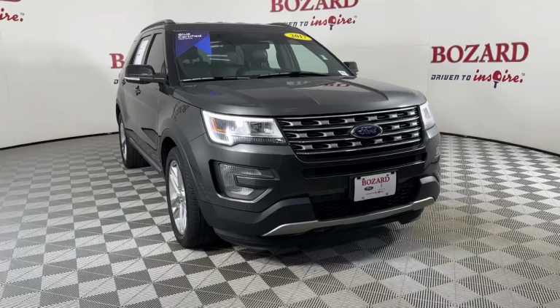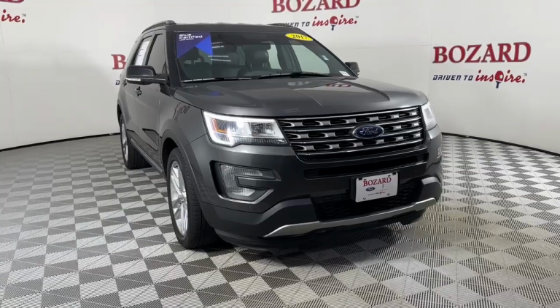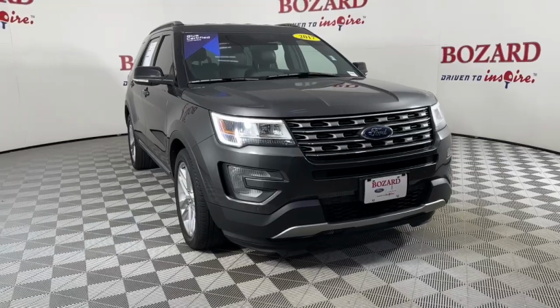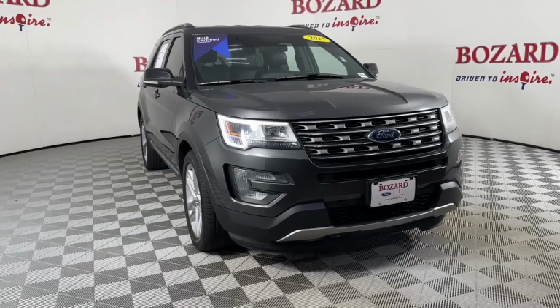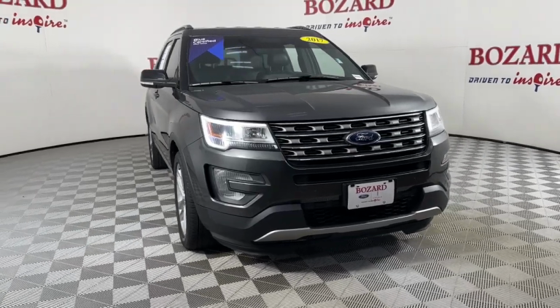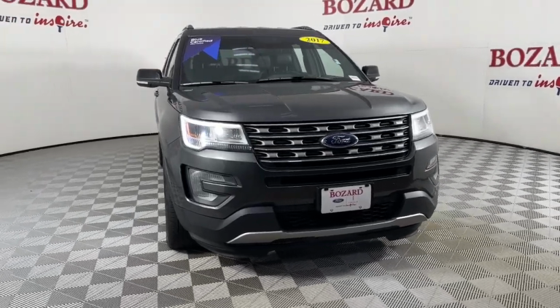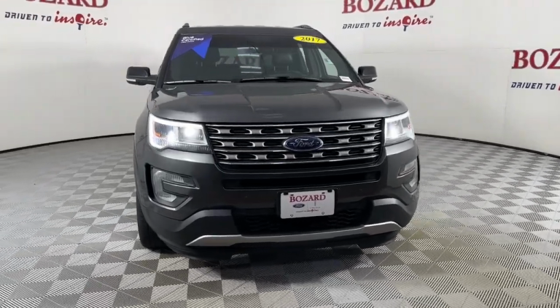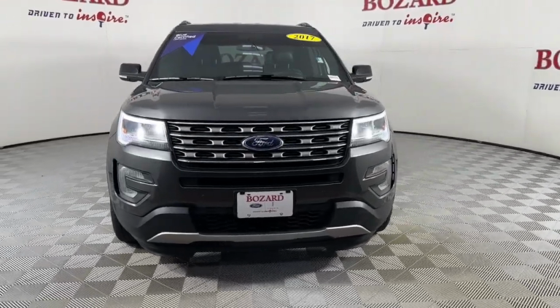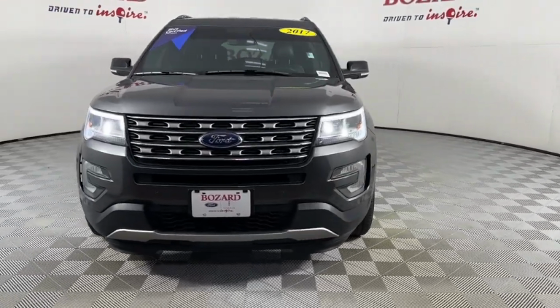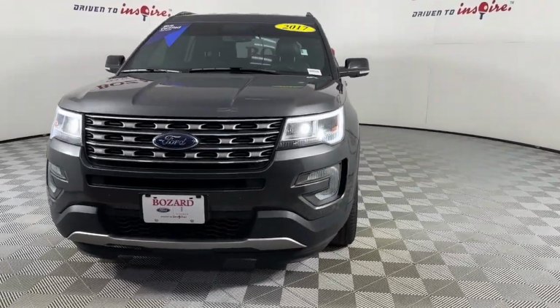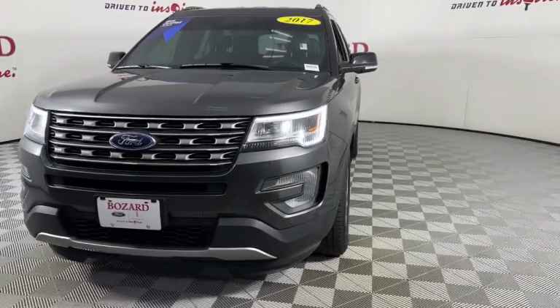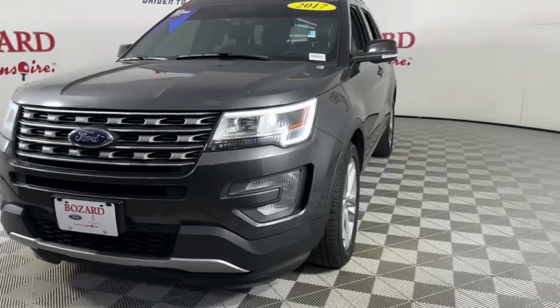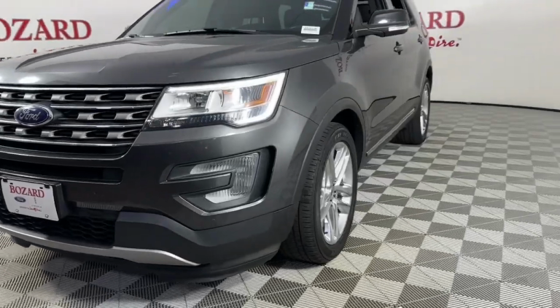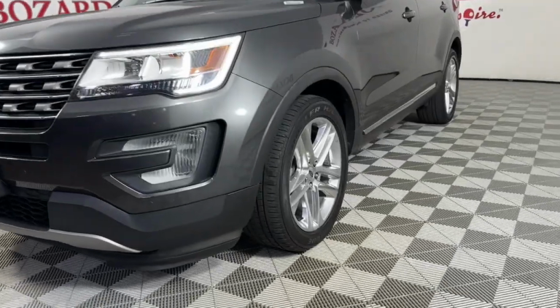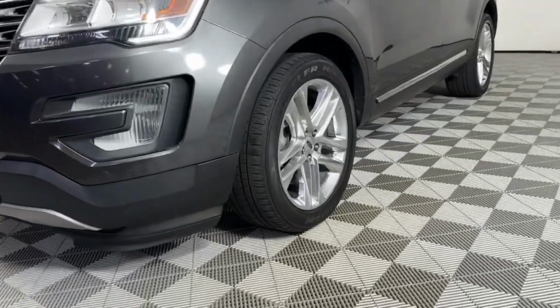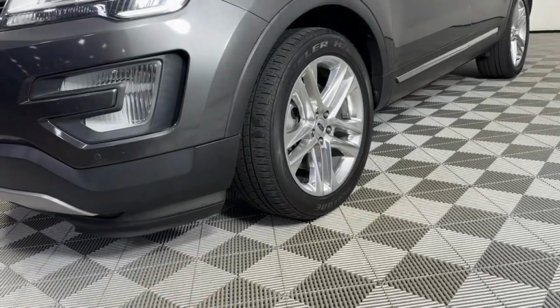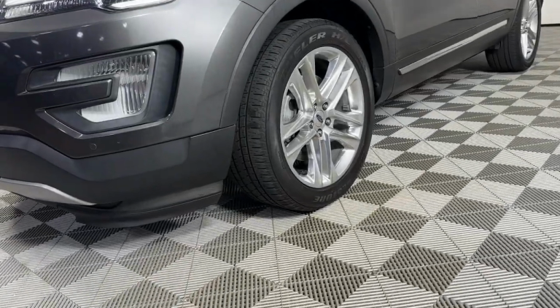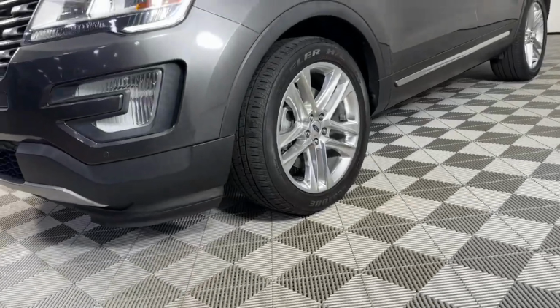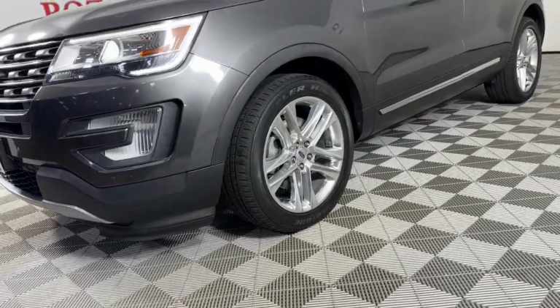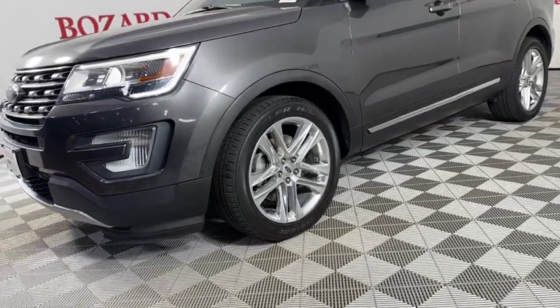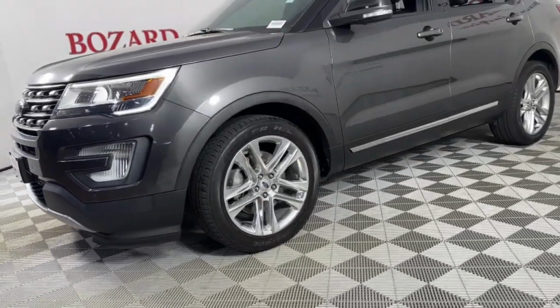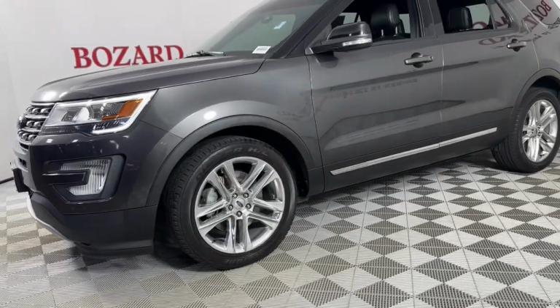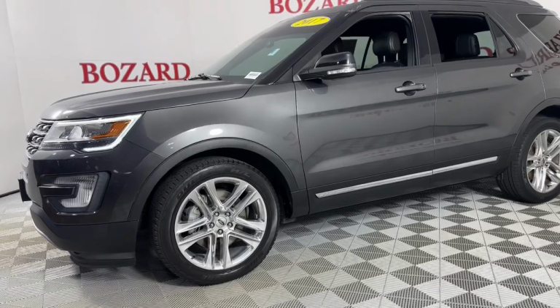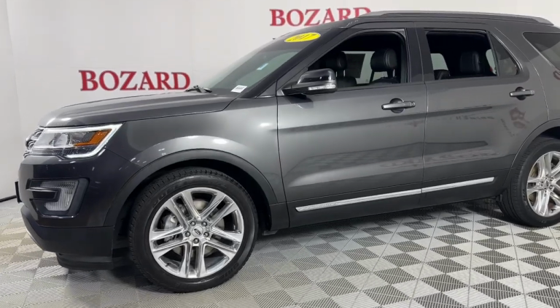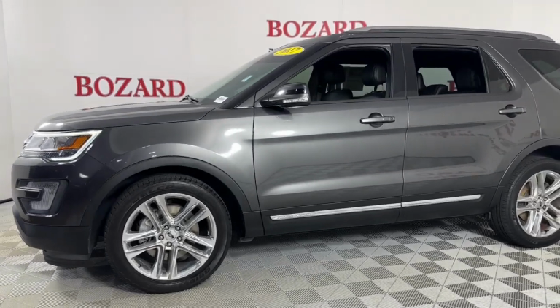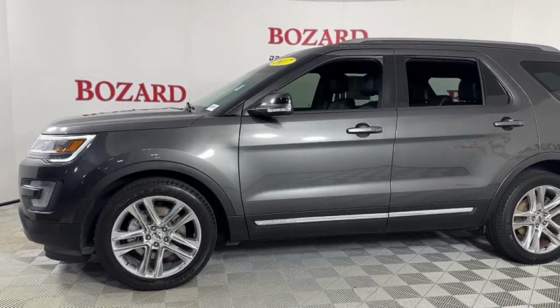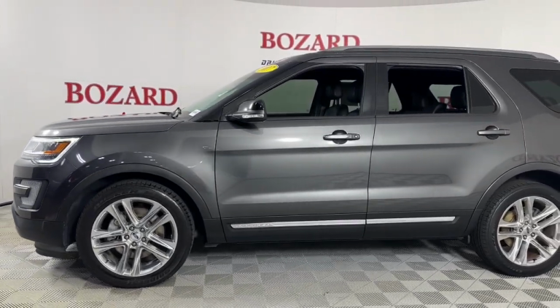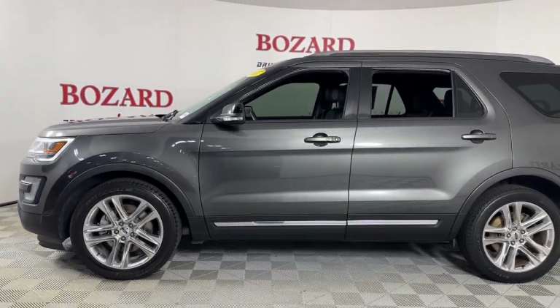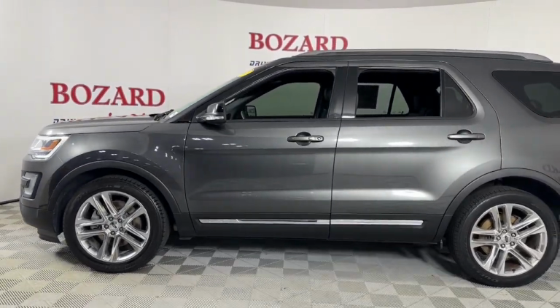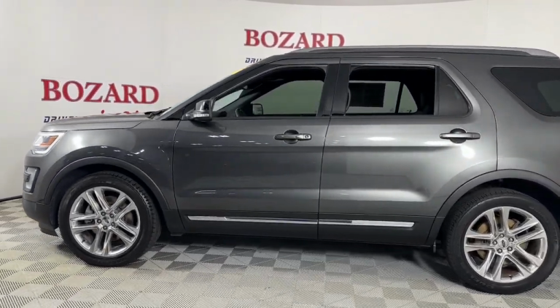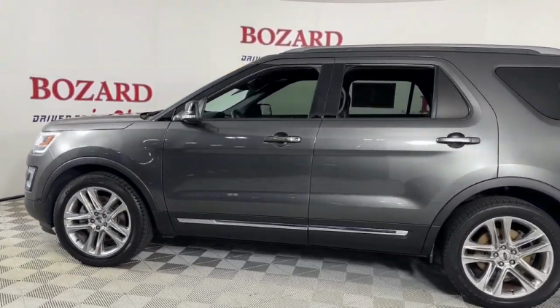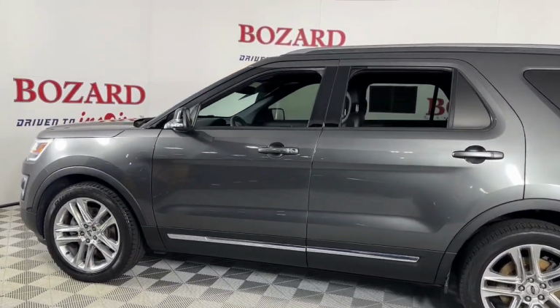Your next car could be the 2017 Ford Explorer. This vehicle is an outstanding buy with fewer than 100,000 miles on the odometer. Here's an Explorer that brings an uncompromising spirit to all your adventures.